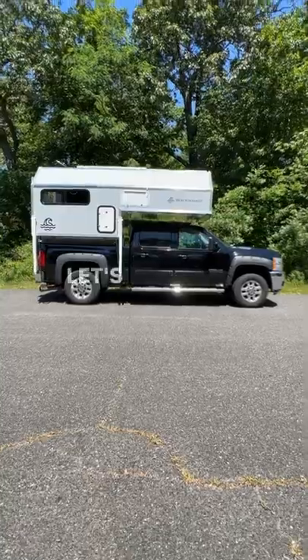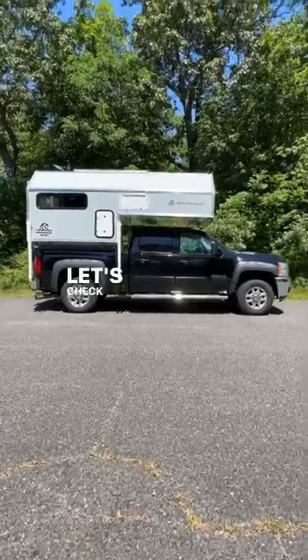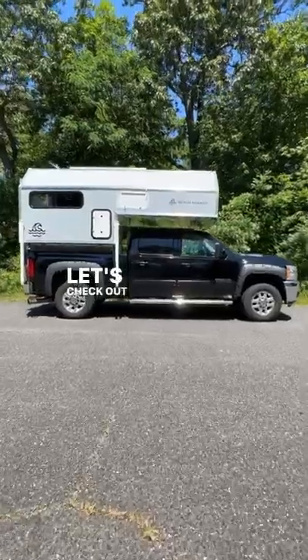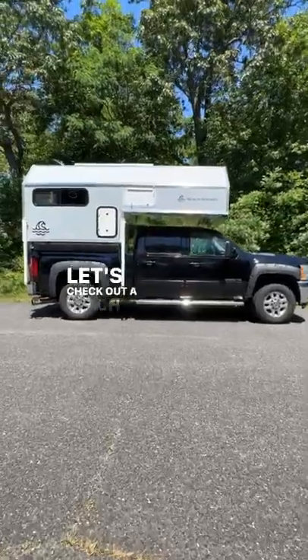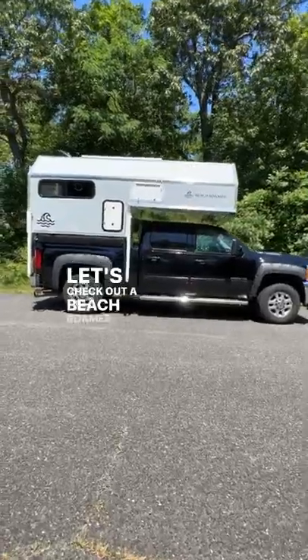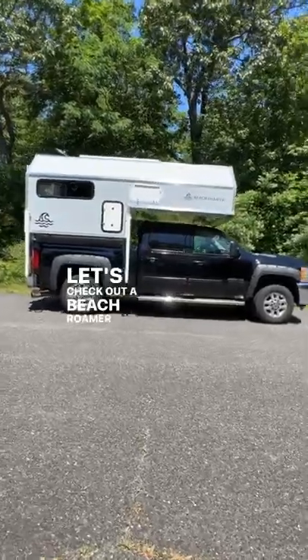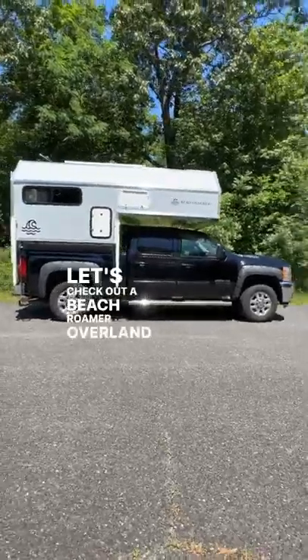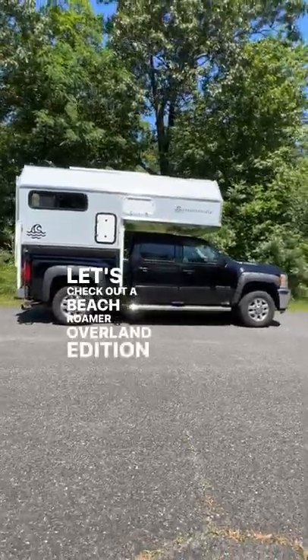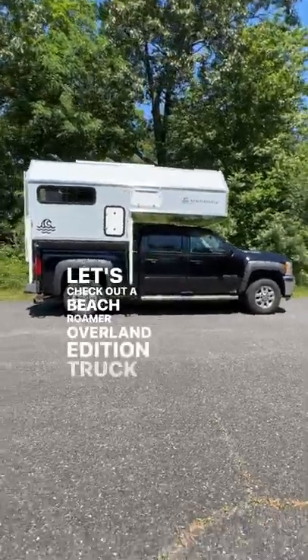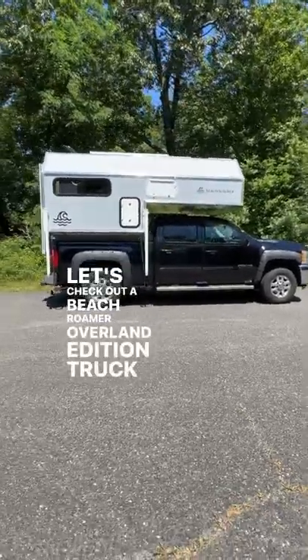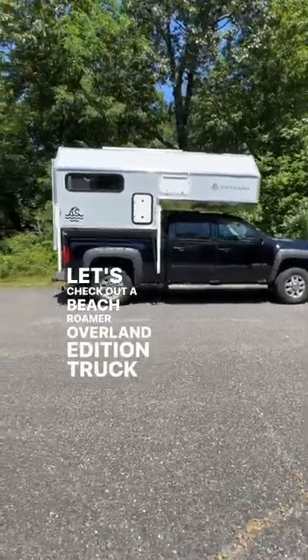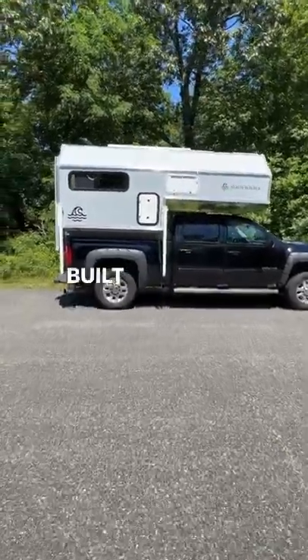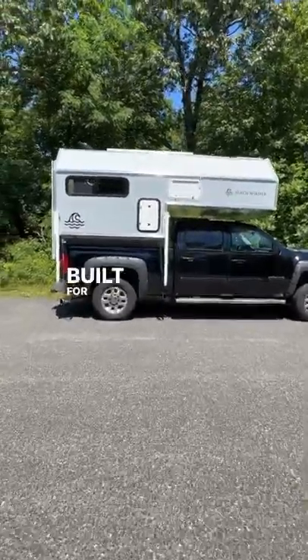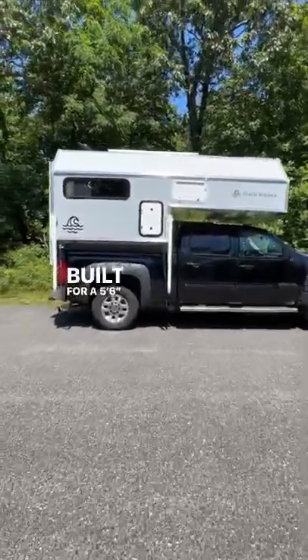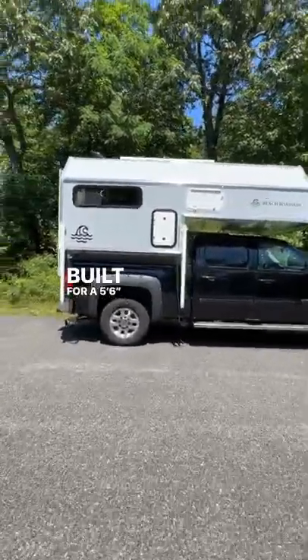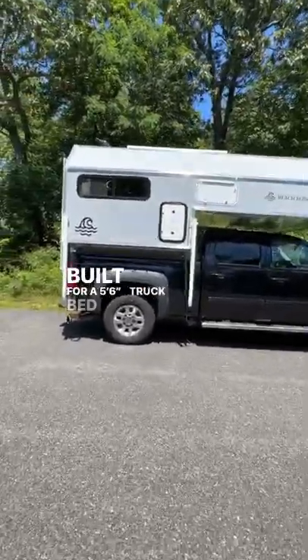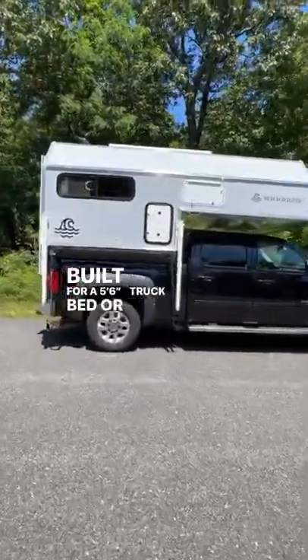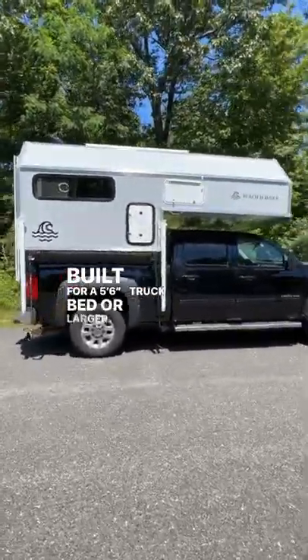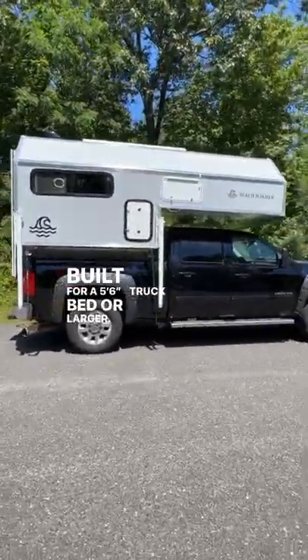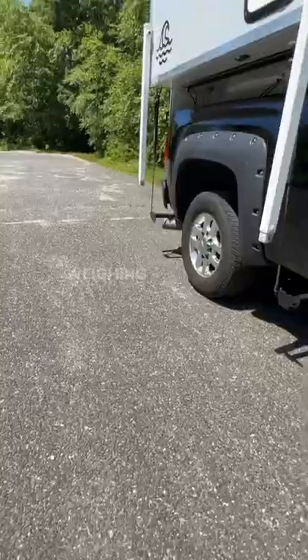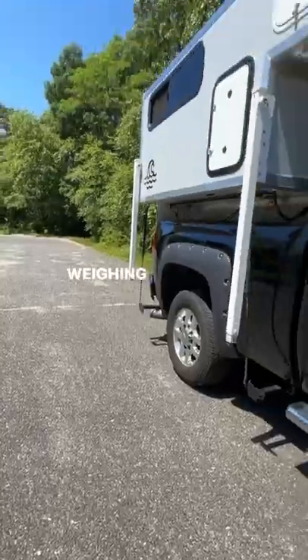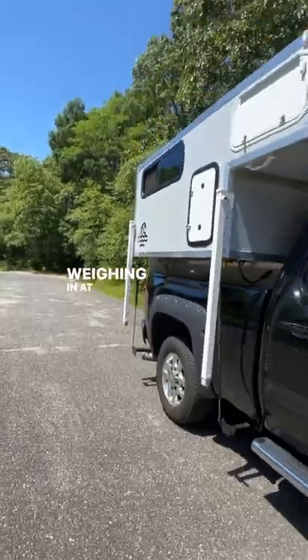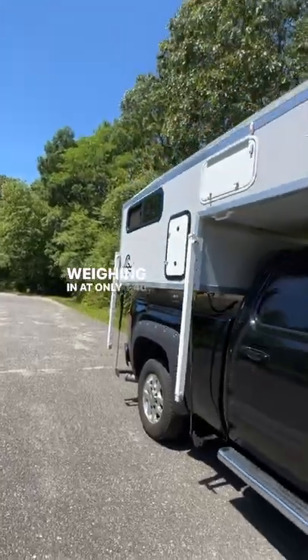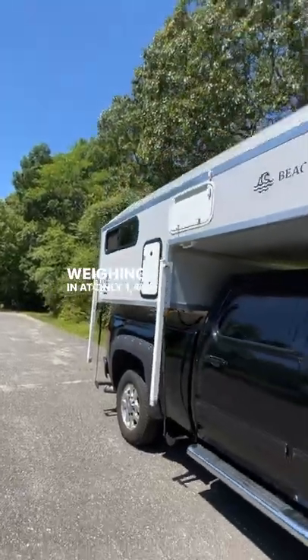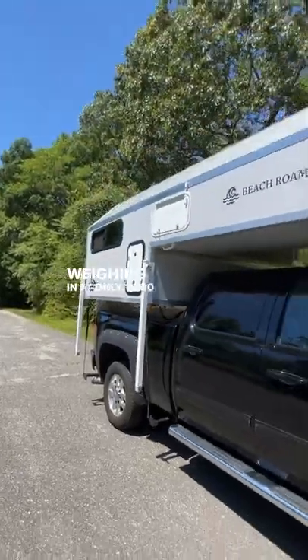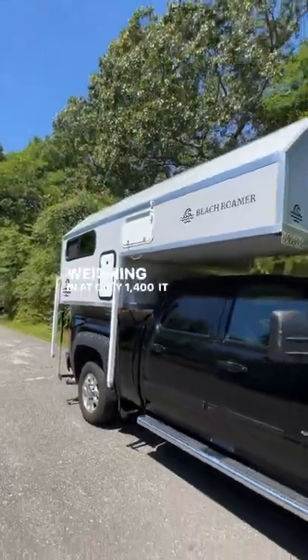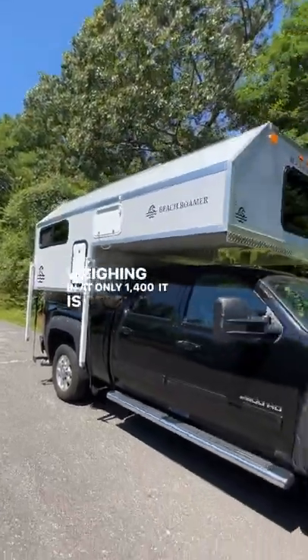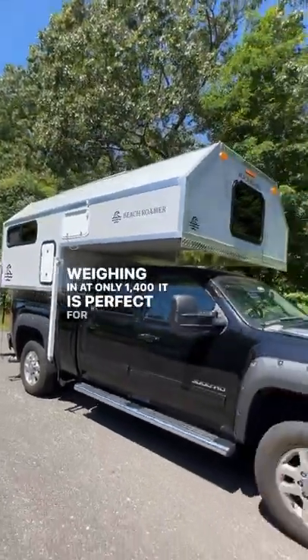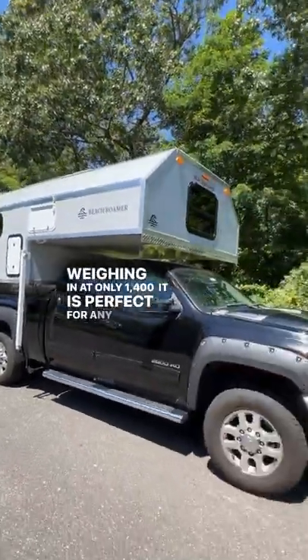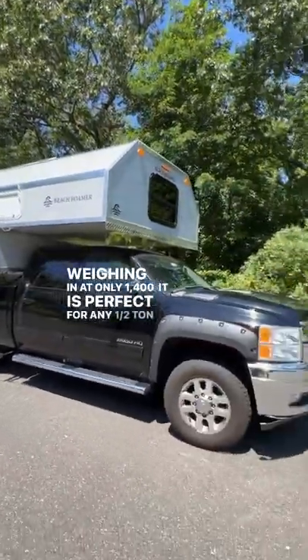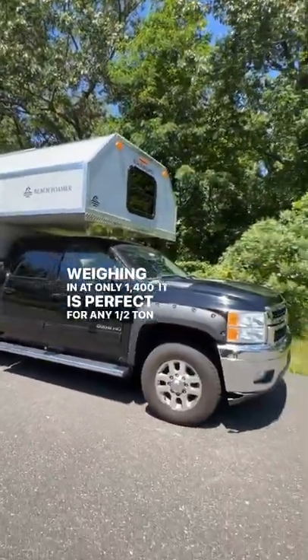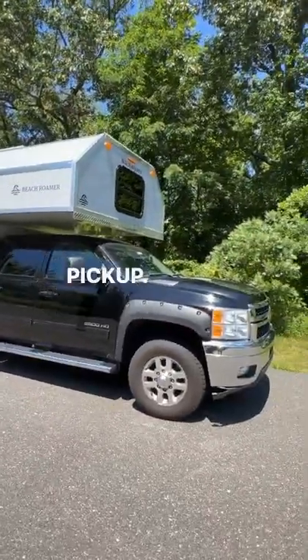Let's check out a Beach Roamer Overland Edition Truck Camper built for a 5.5-foot bed or larger. Weighing in at only 1,400 pounds, it's perfect for any half-ton pickup.